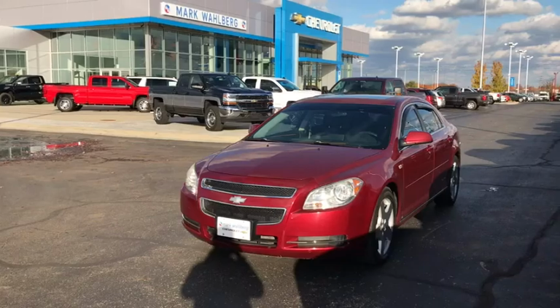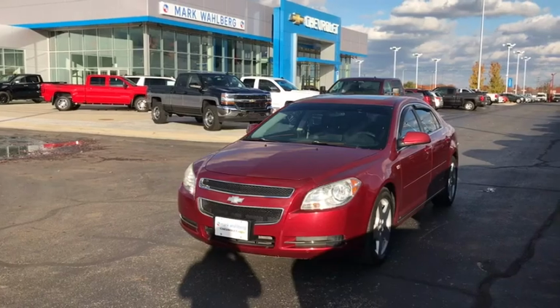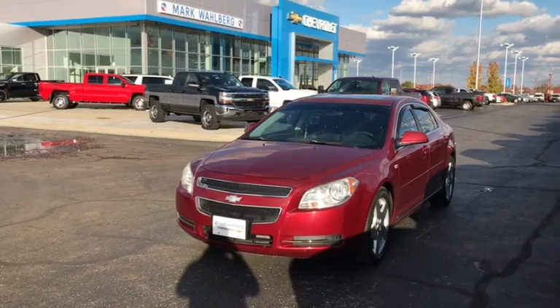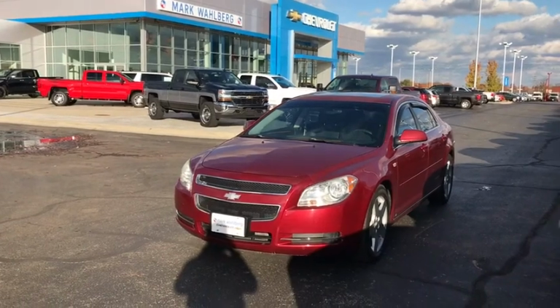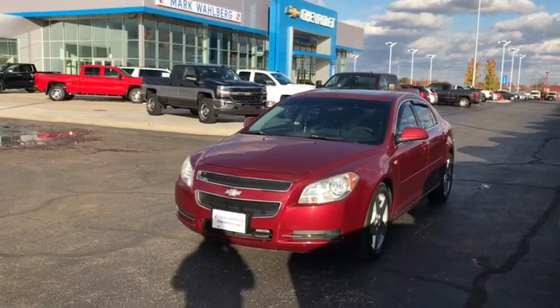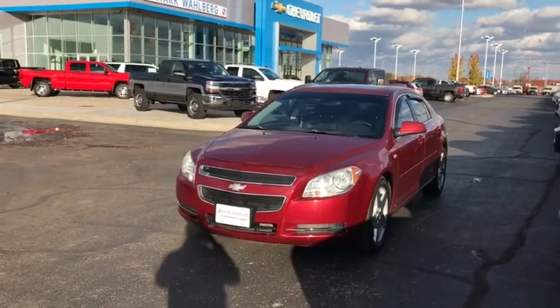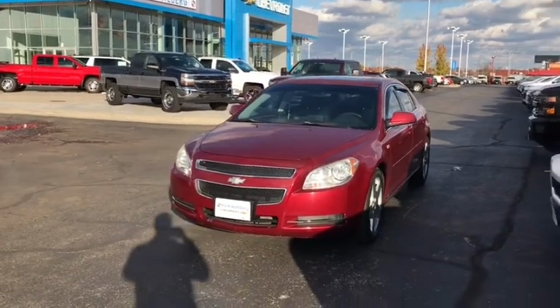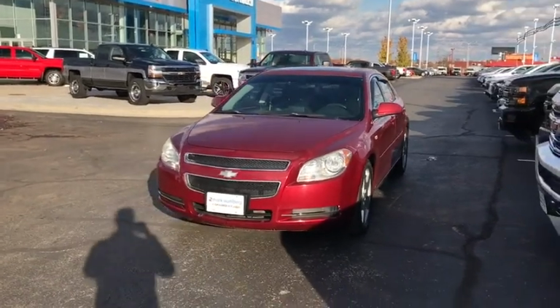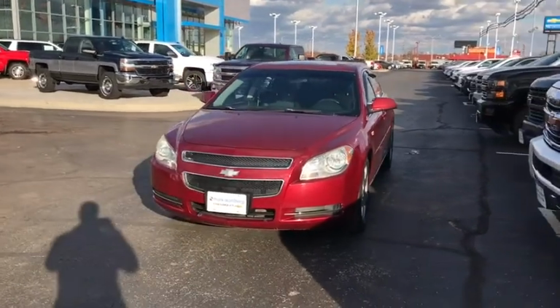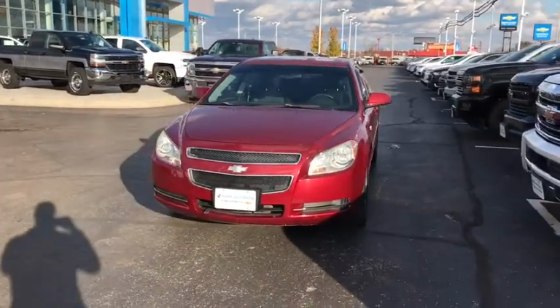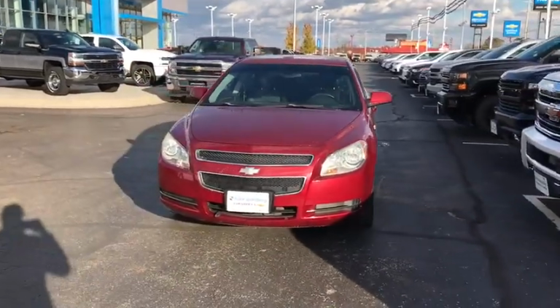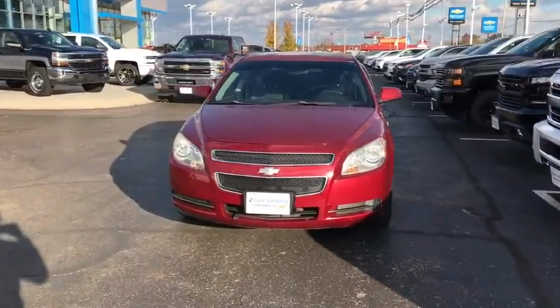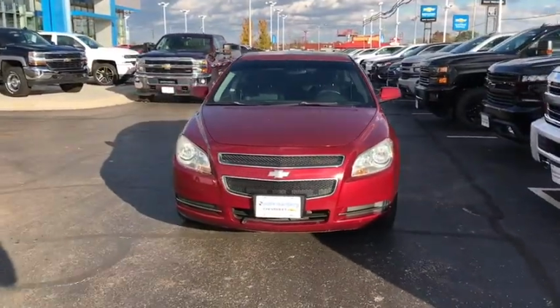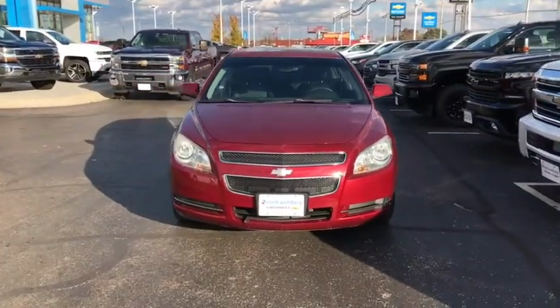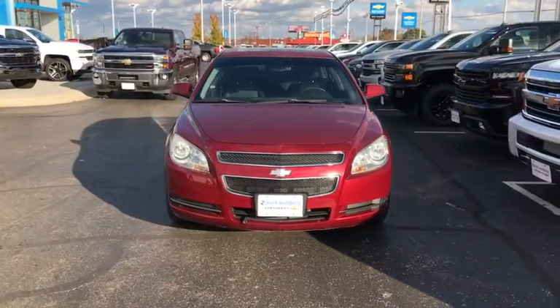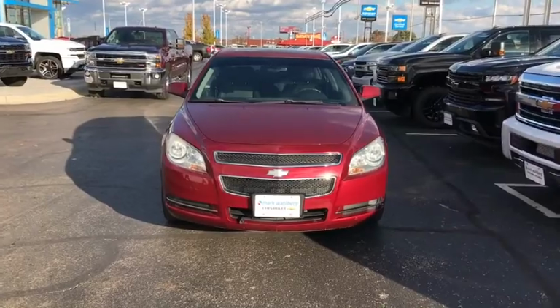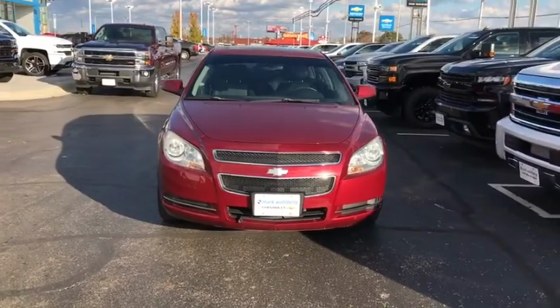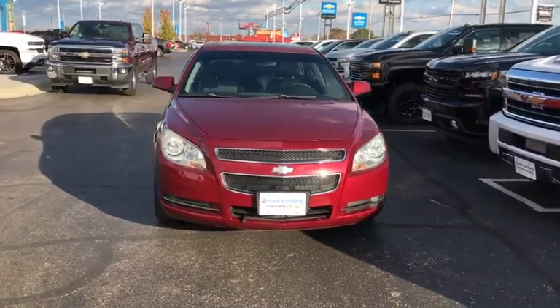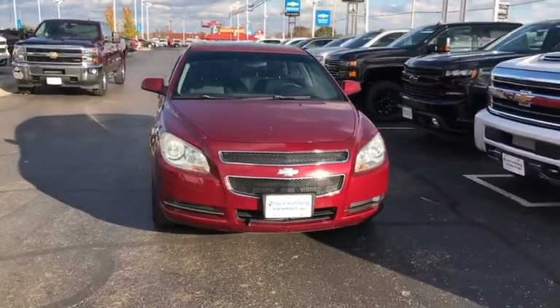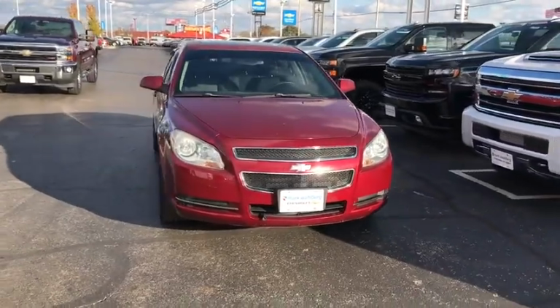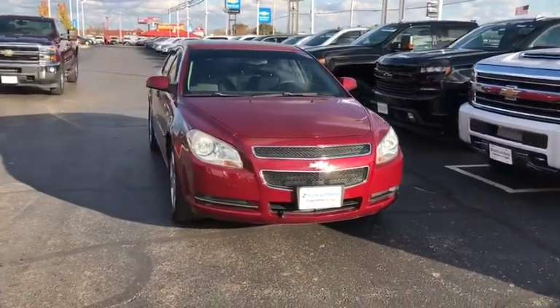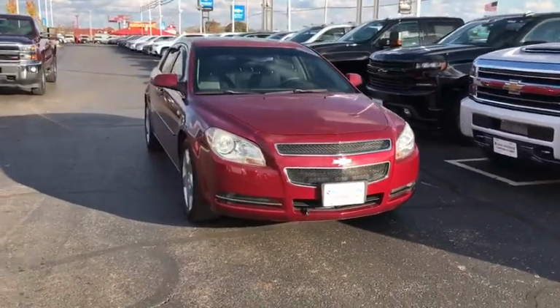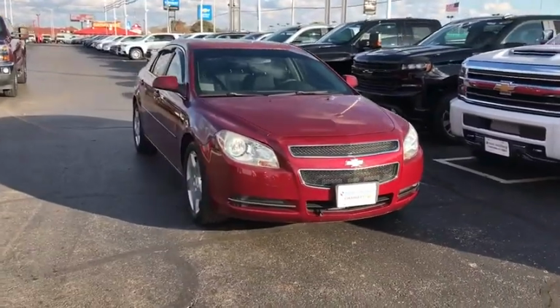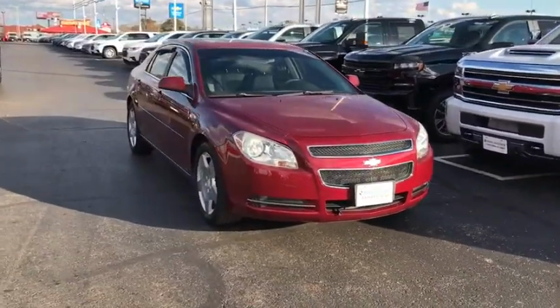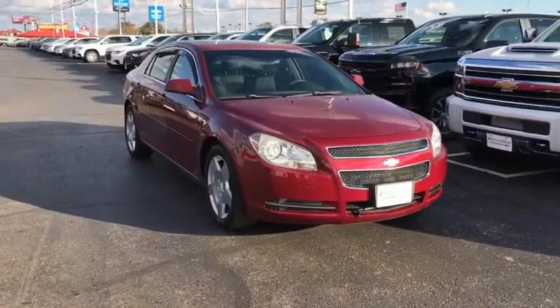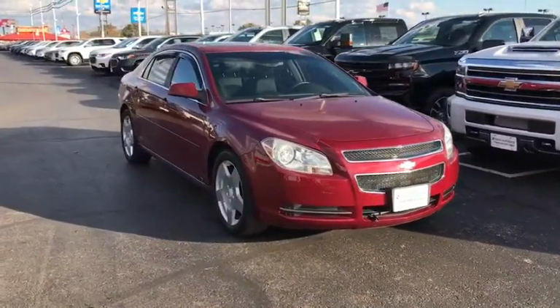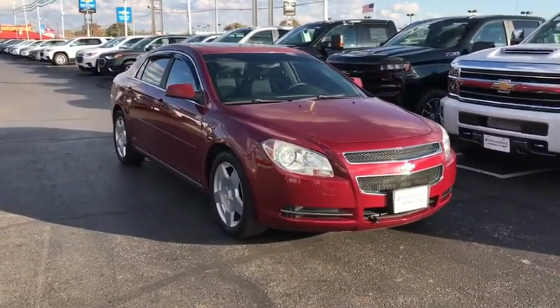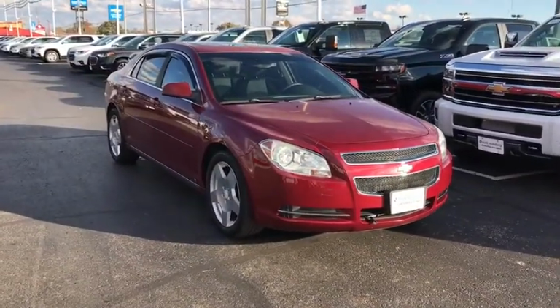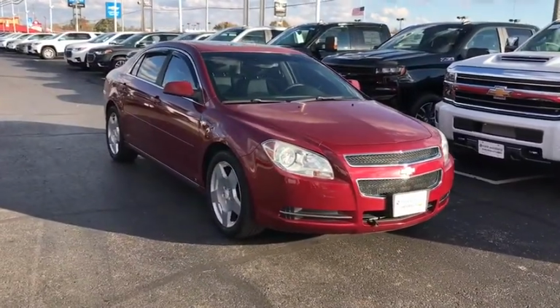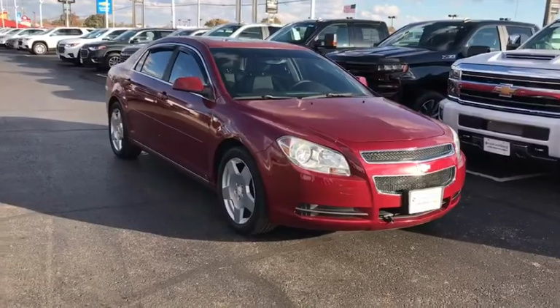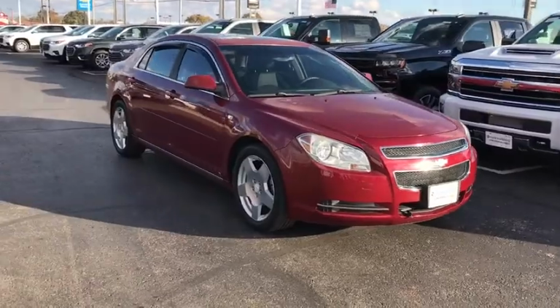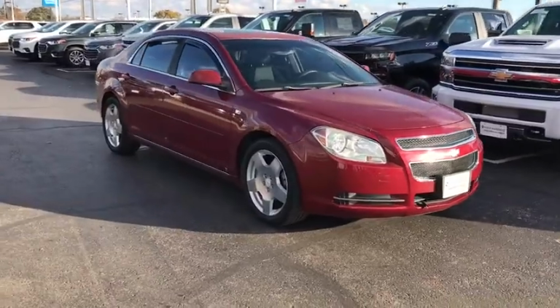A 2008 Chevrolet Malibu — a combination of performance and fuel economy. The Malibu is a great commuting car. This vehicle has less than 135,000 miles.